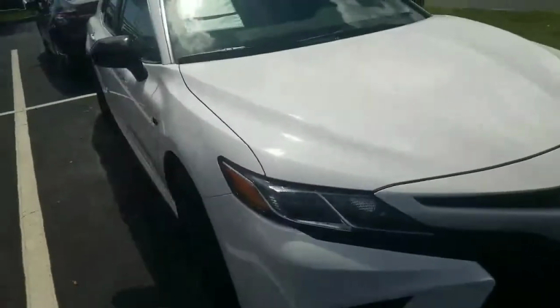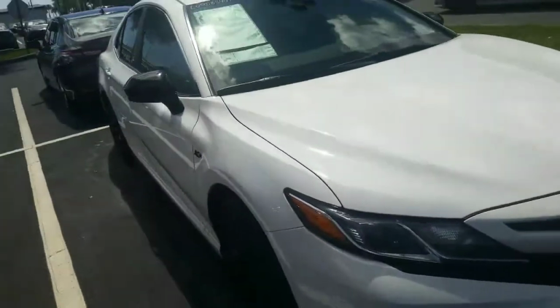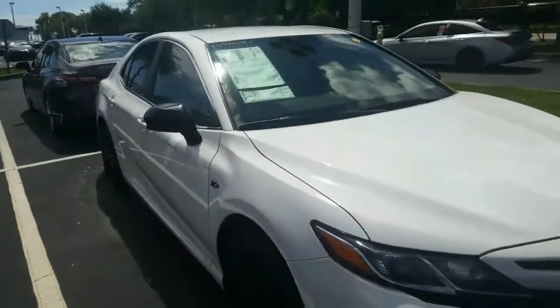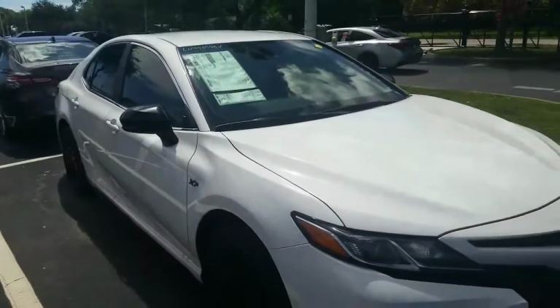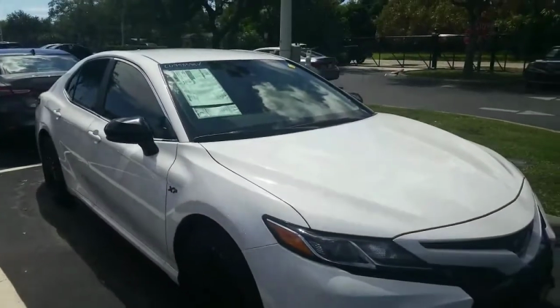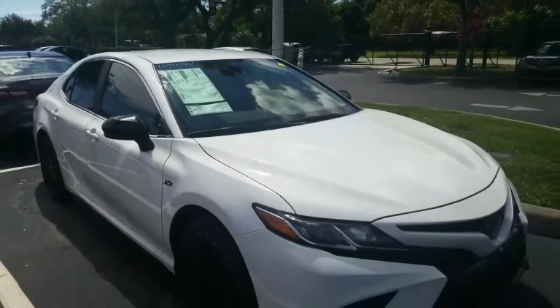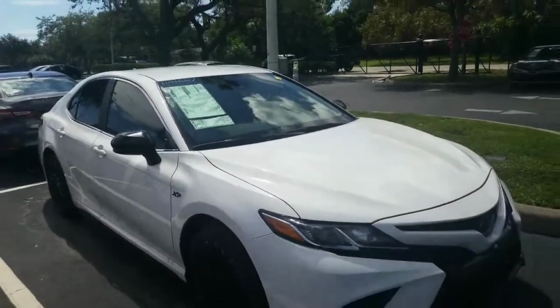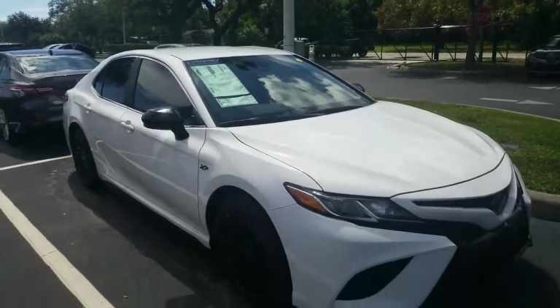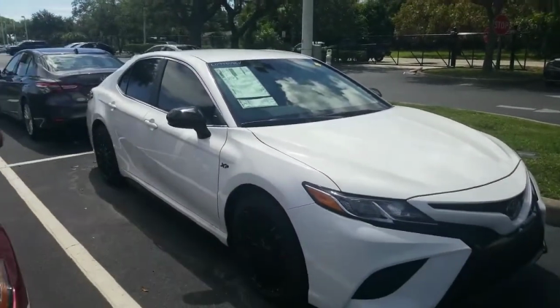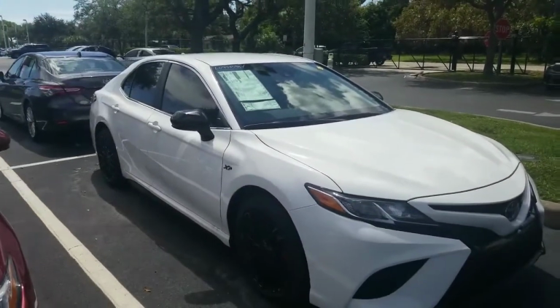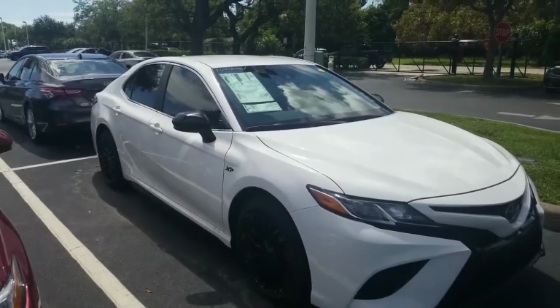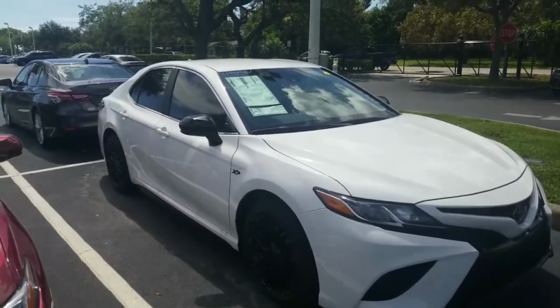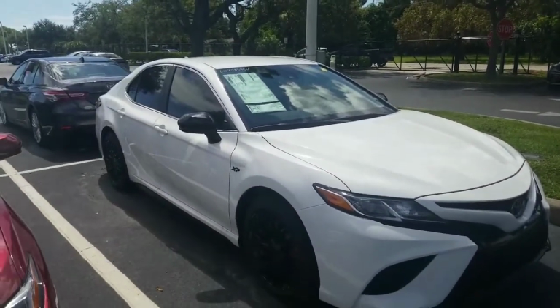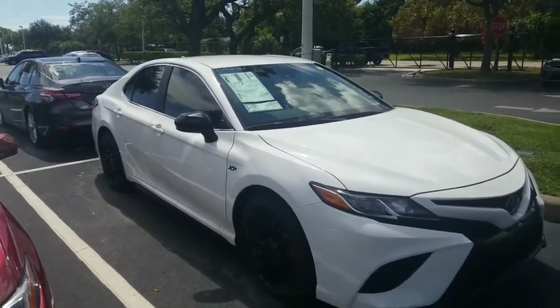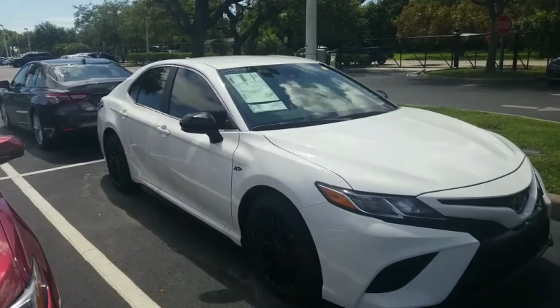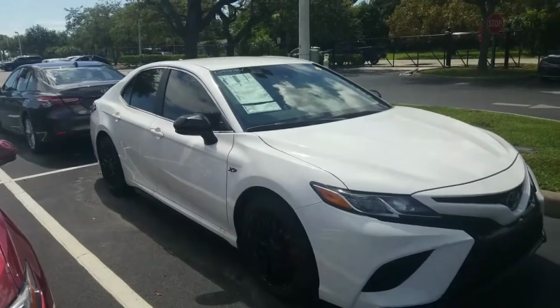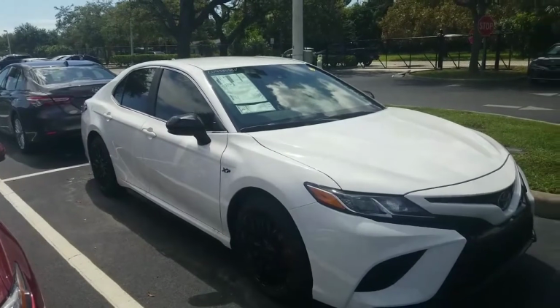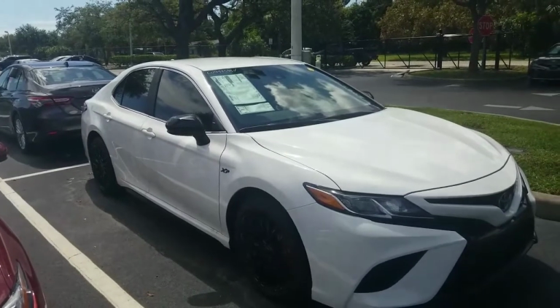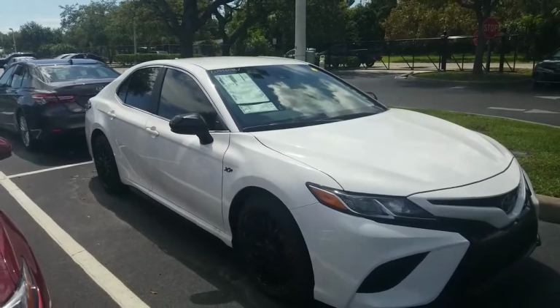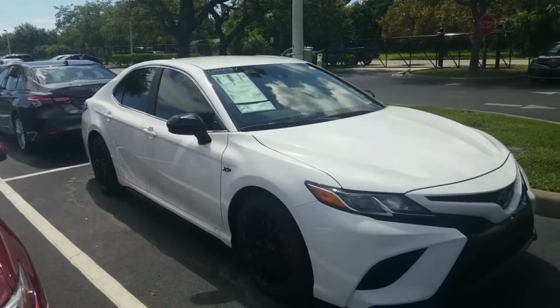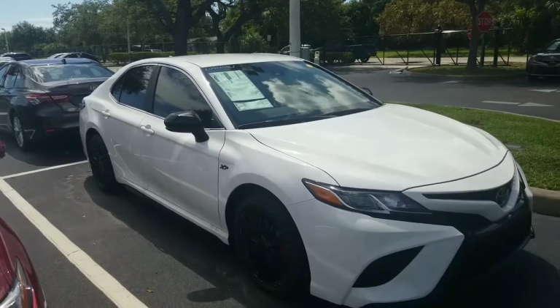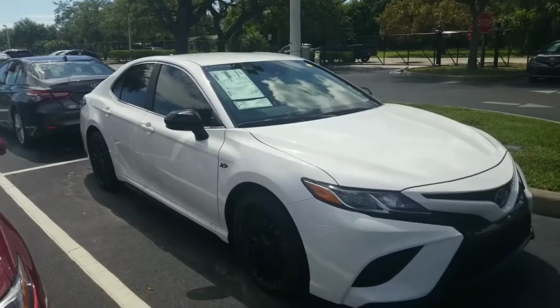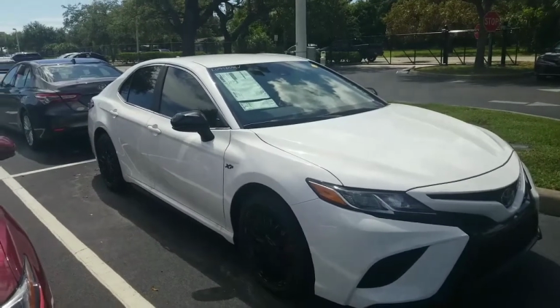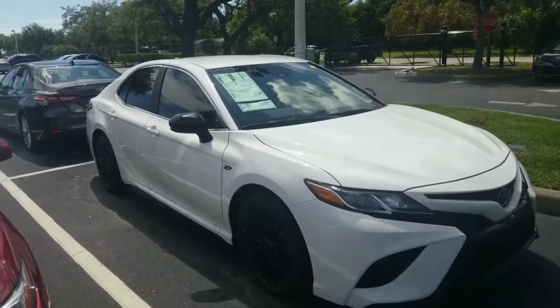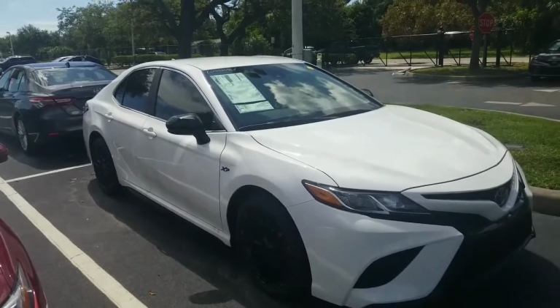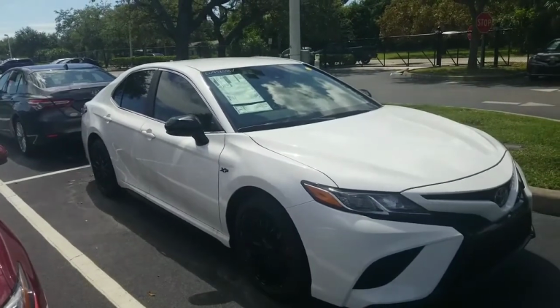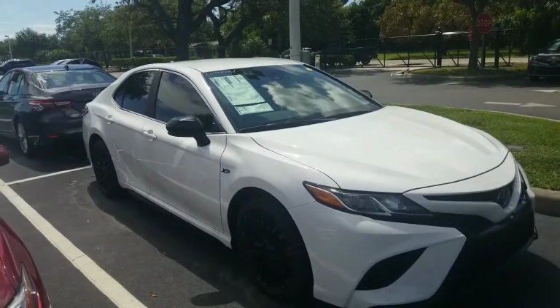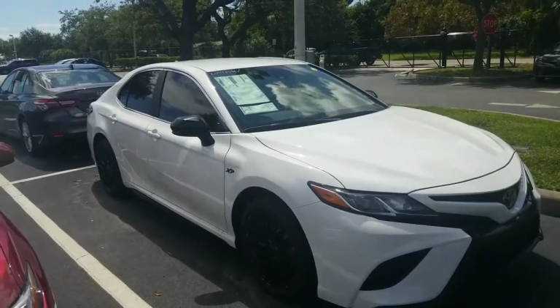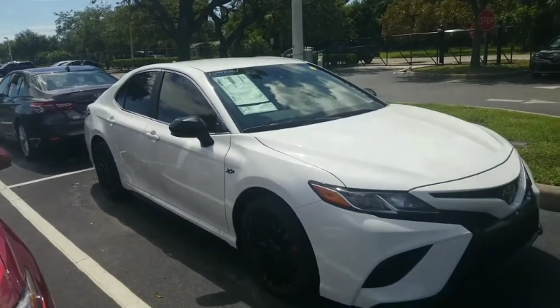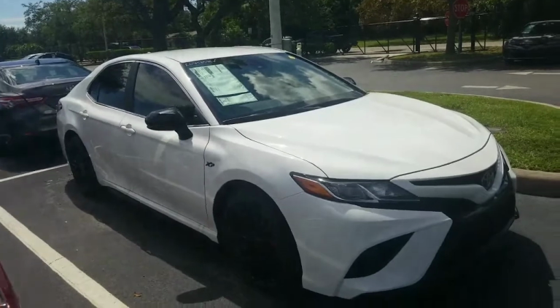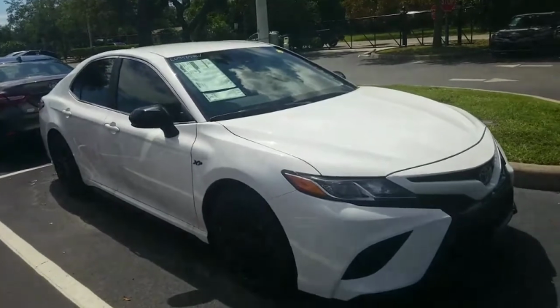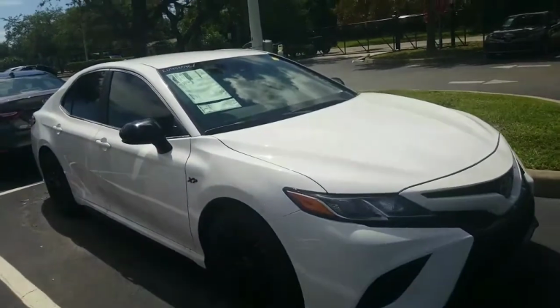These are going to come standard with all the great safety features: lane departure warning, adaptive cruise control, pre-collision system, auto high beams, as well as Apple CarPlay and Android Auto, and it's also Alexa capable.